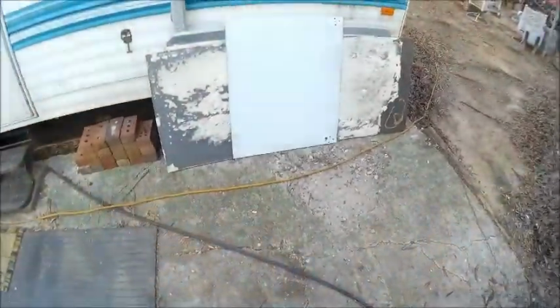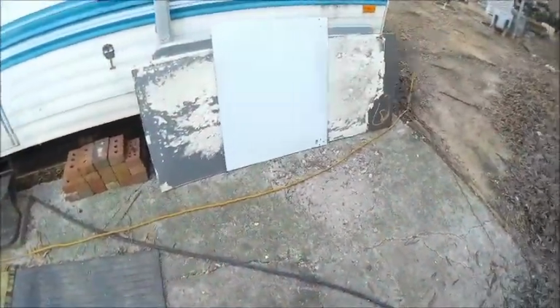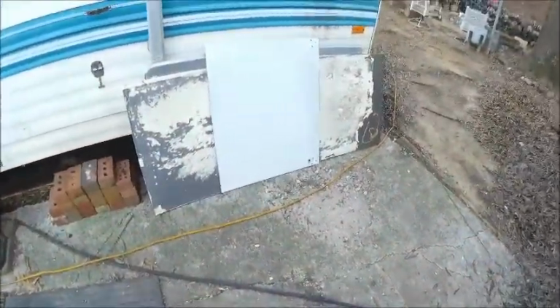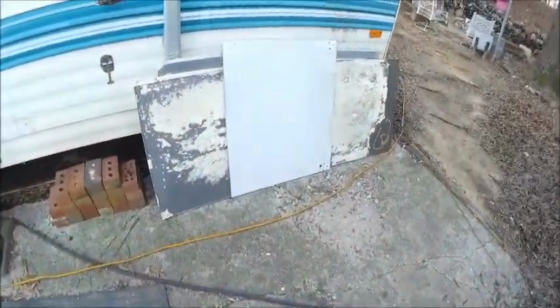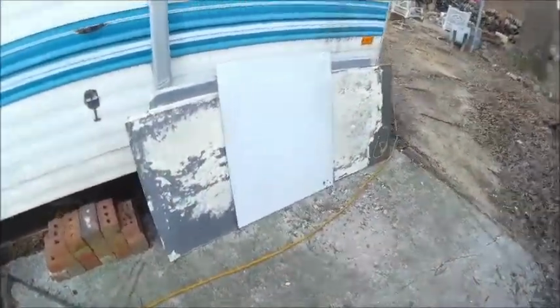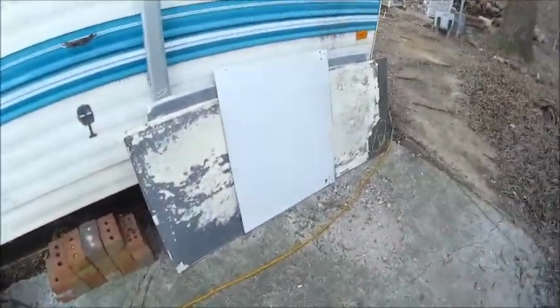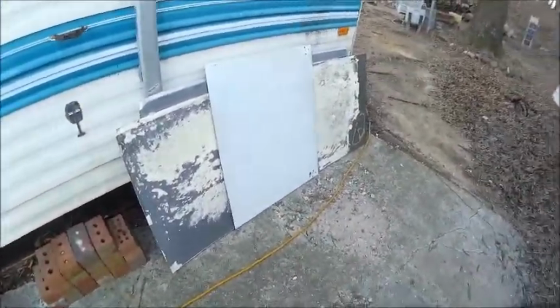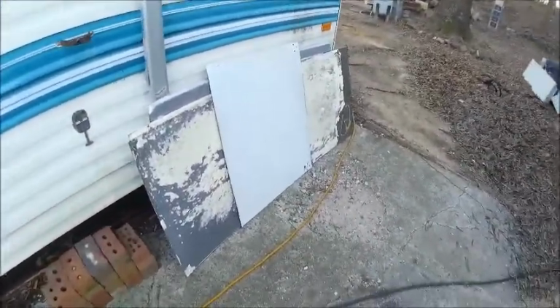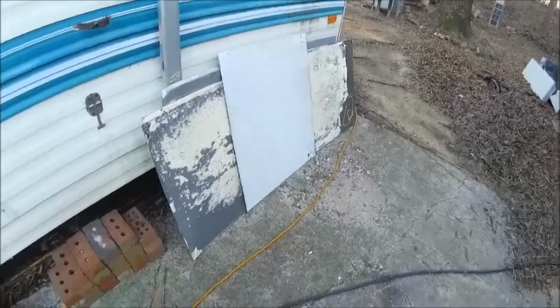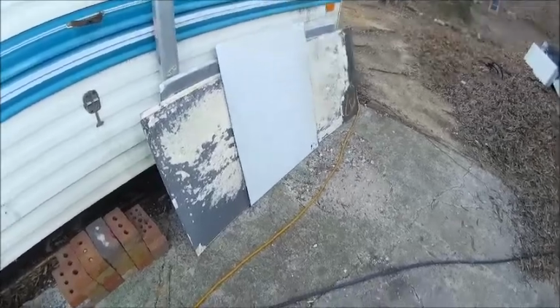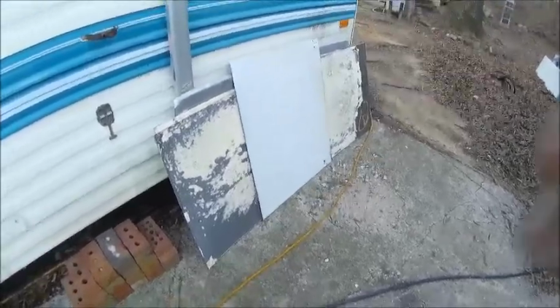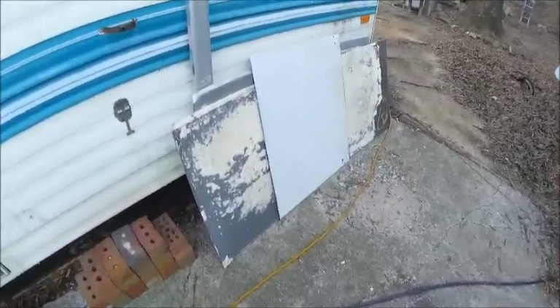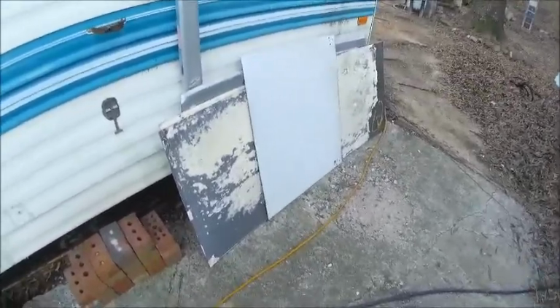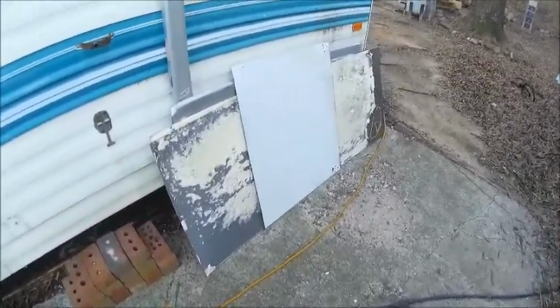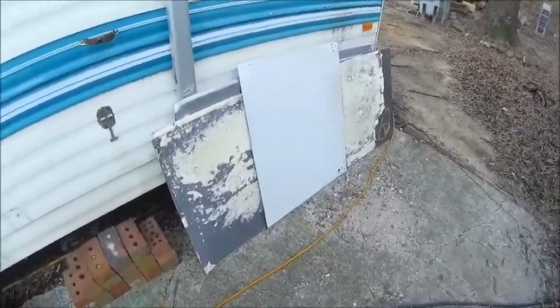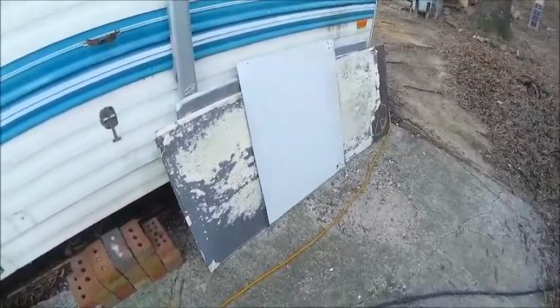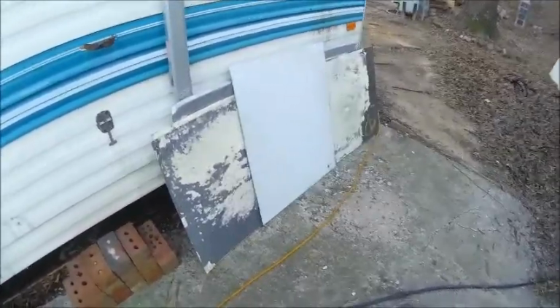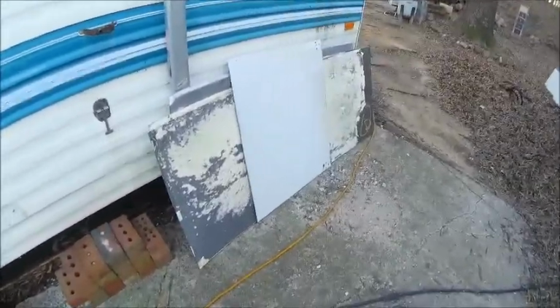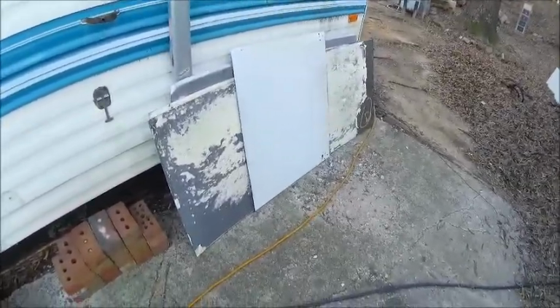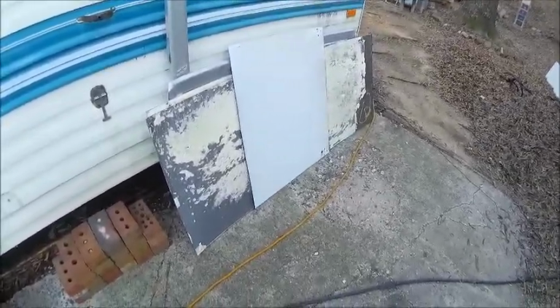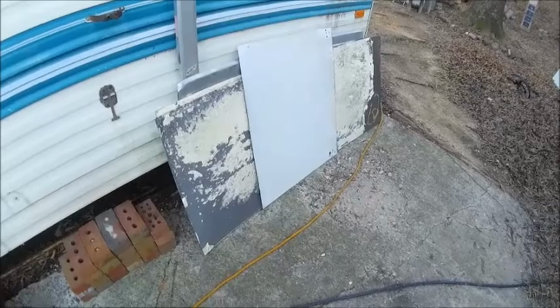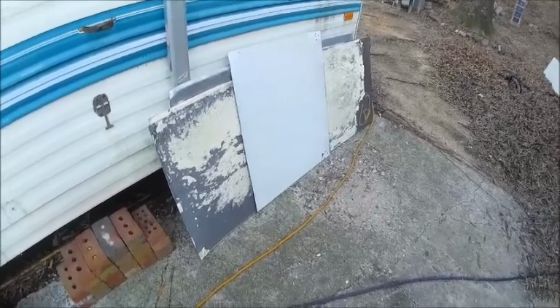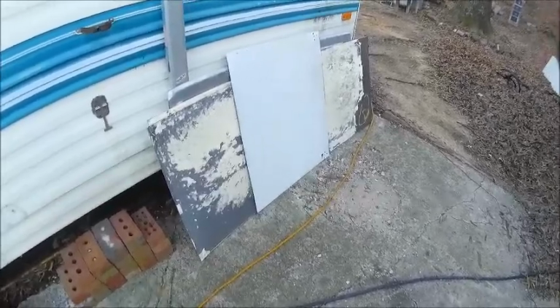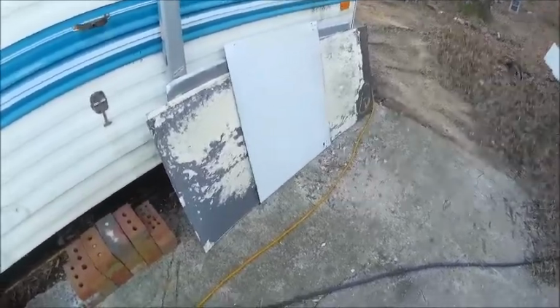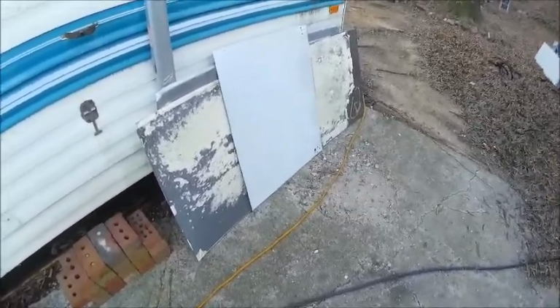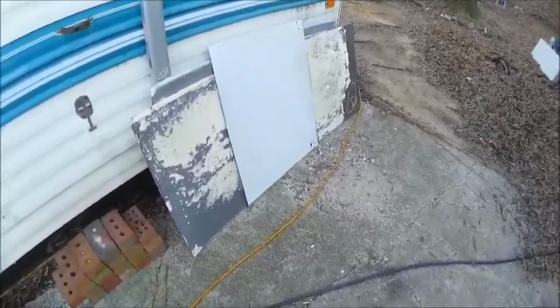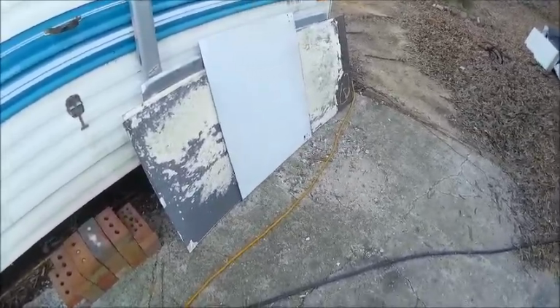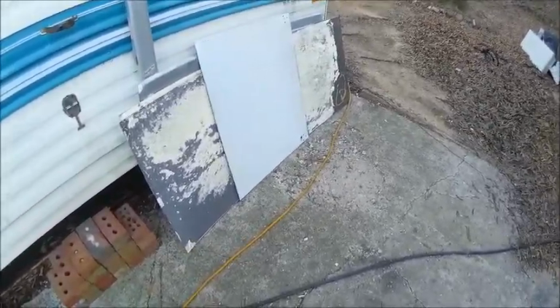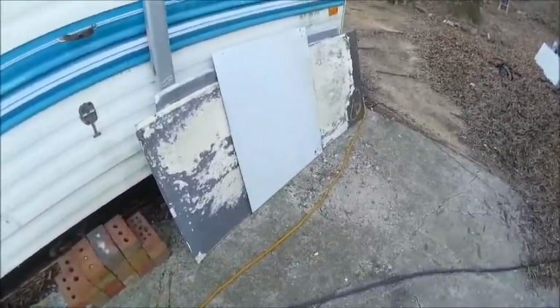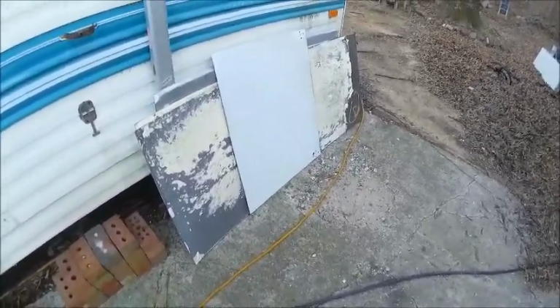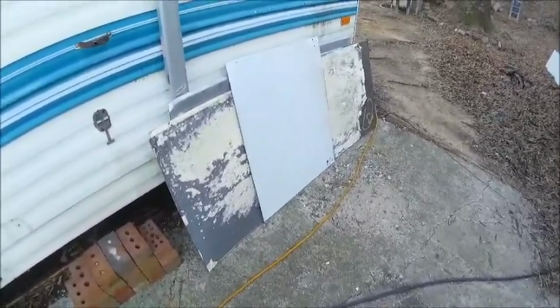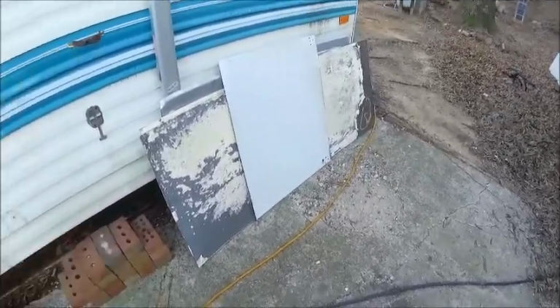Hello YouTube, welcome back to my channel. I'm Bob. I wanted to show you guys what I did with the rest of the refrigerator that I used to pump out for the silent air compressor.